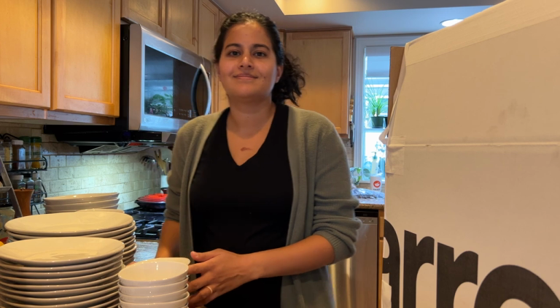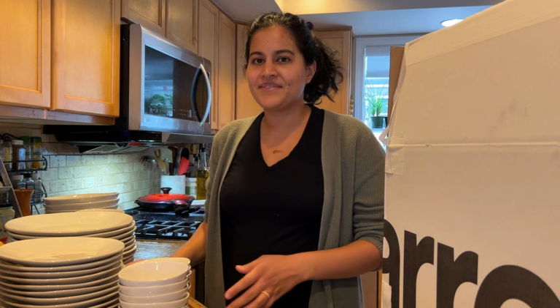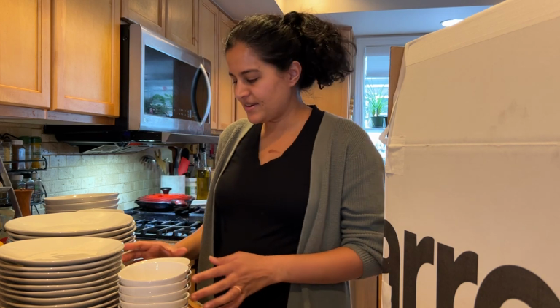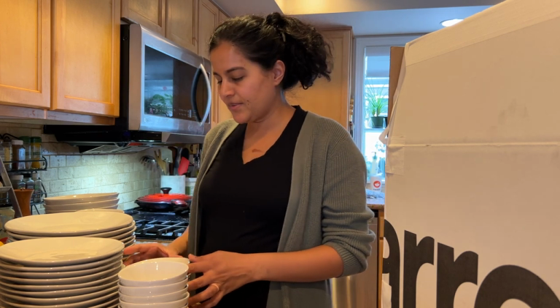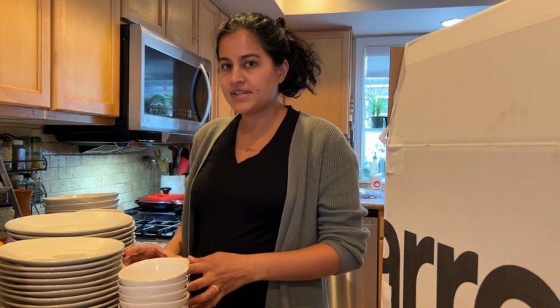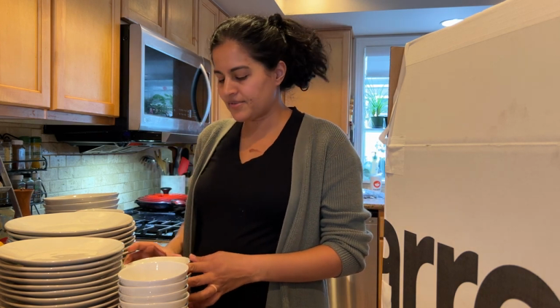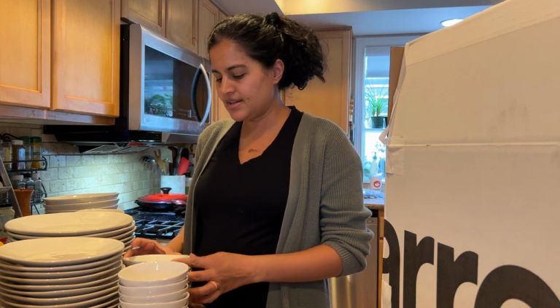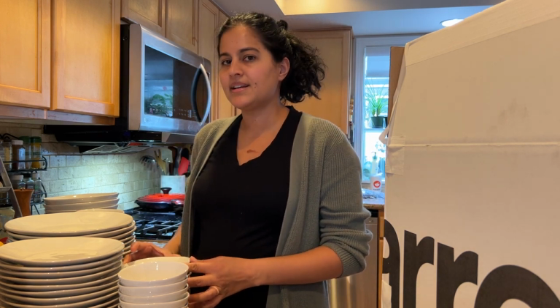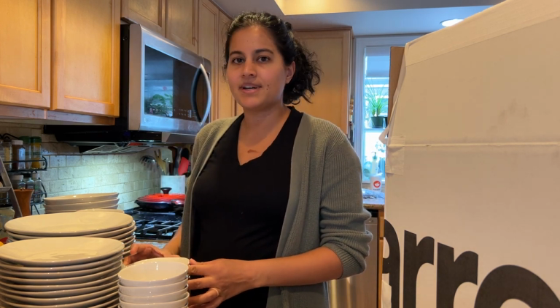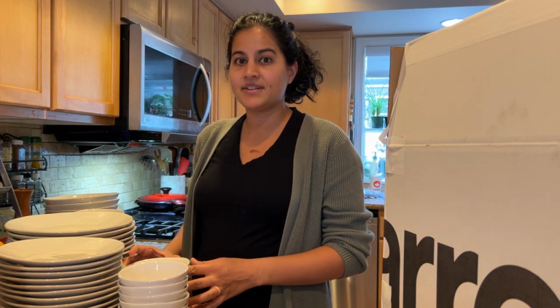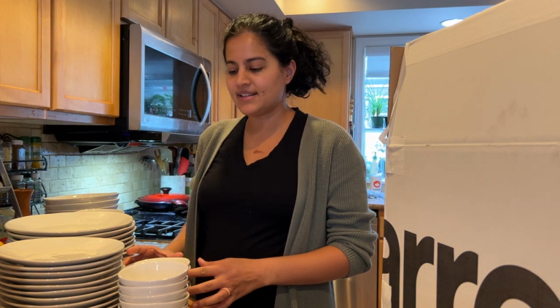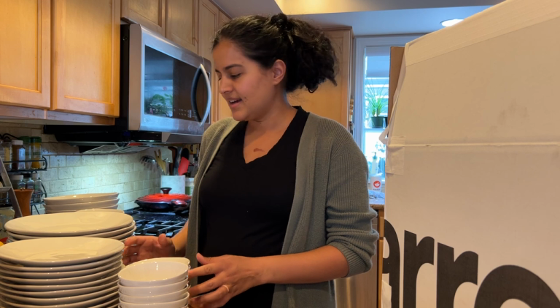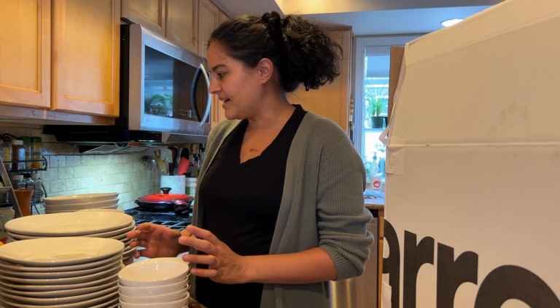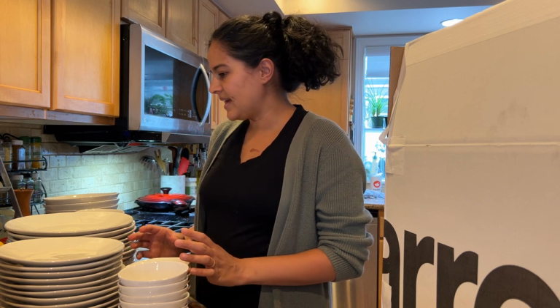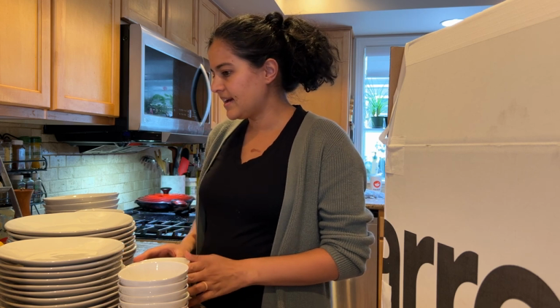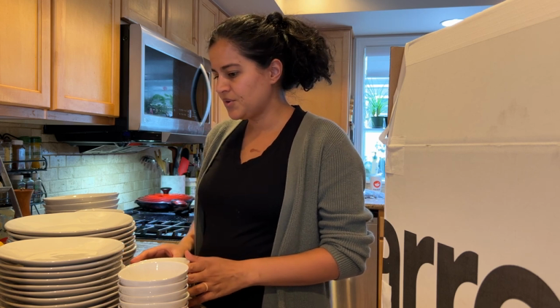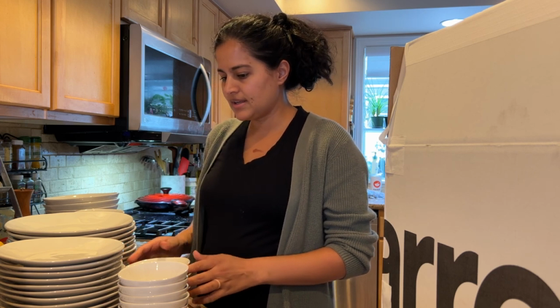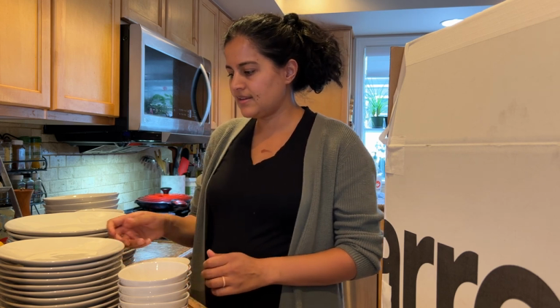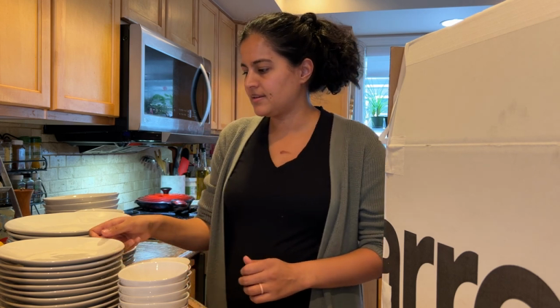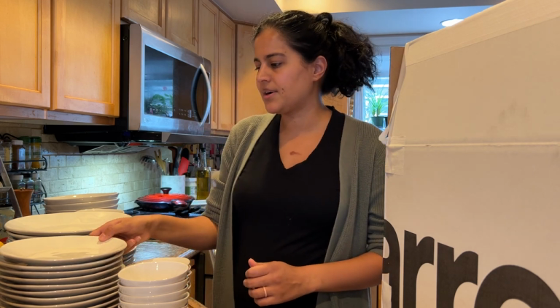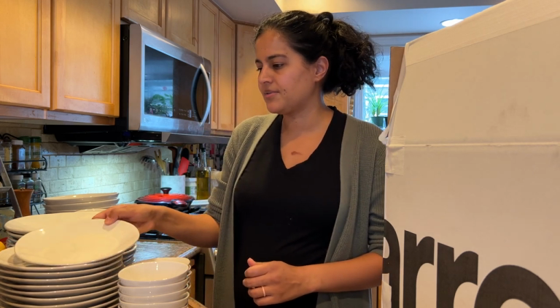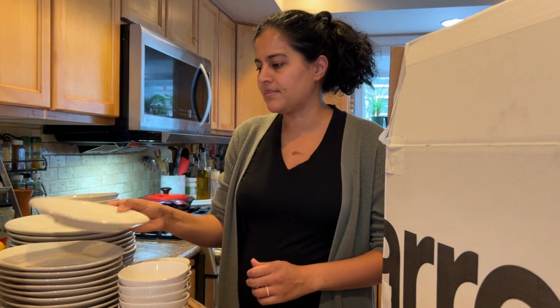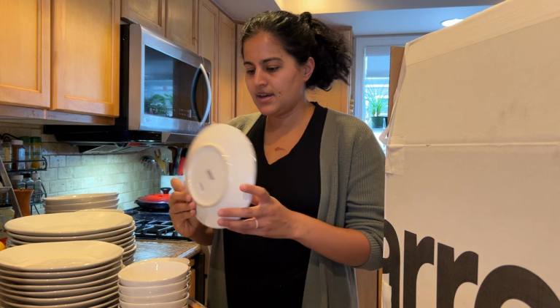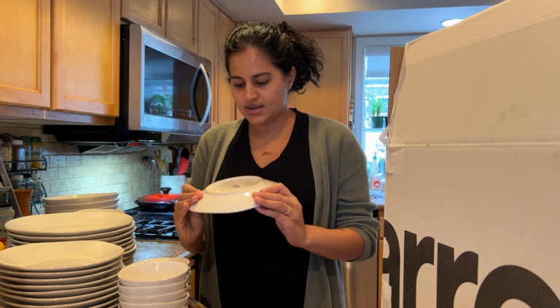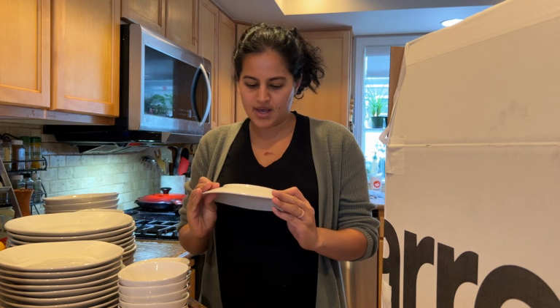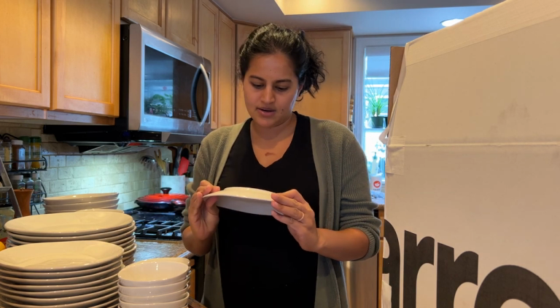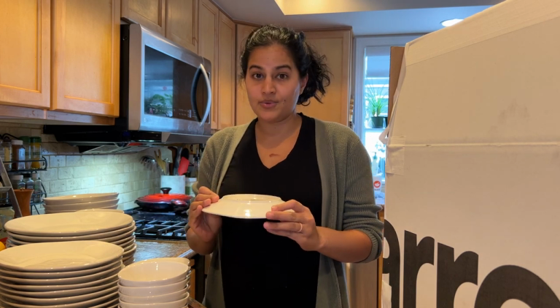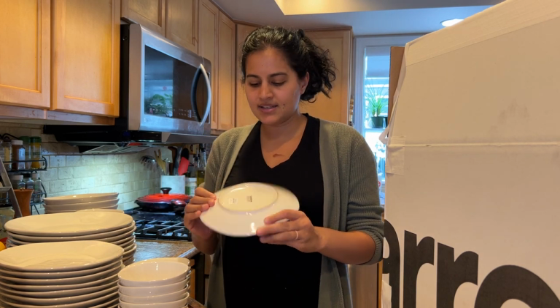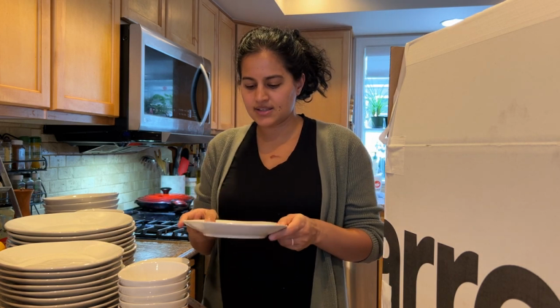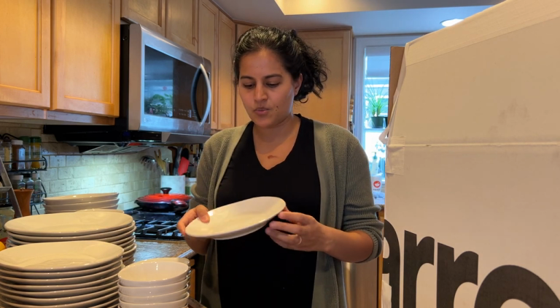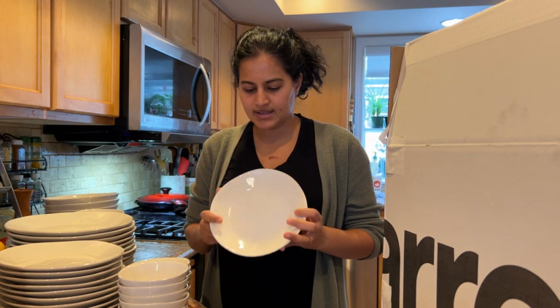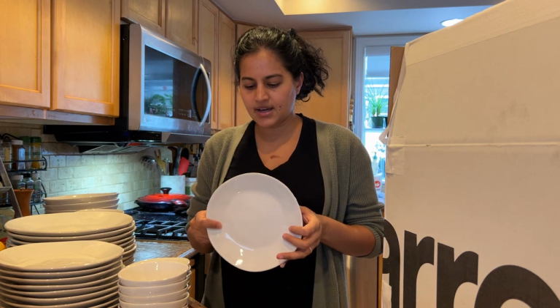Hey there! So I went a little crazy on Black Friday and decided to upgrade my entire dinner set. I ended up choosing this Crate & Barrel set from their line called Marin. This is the white color.